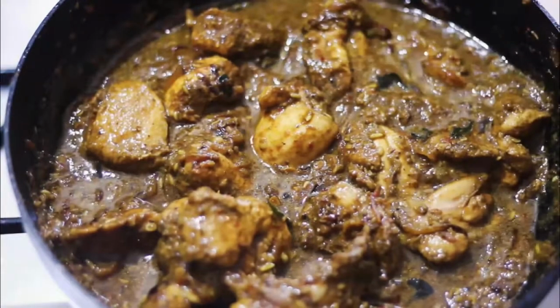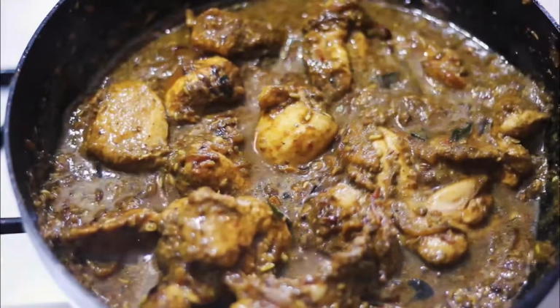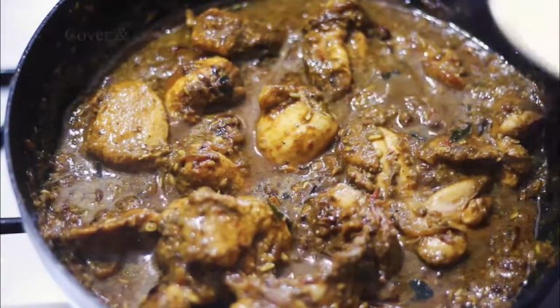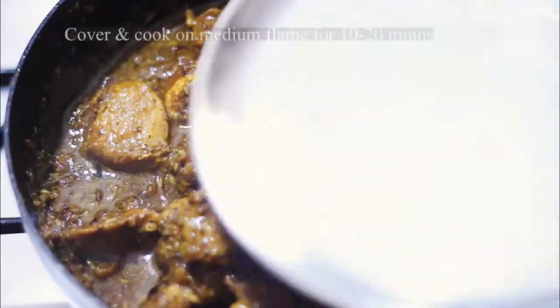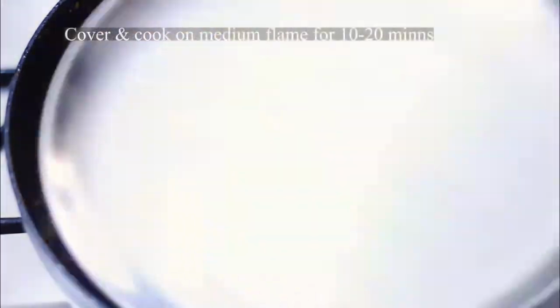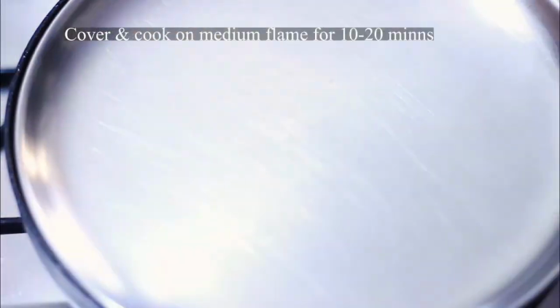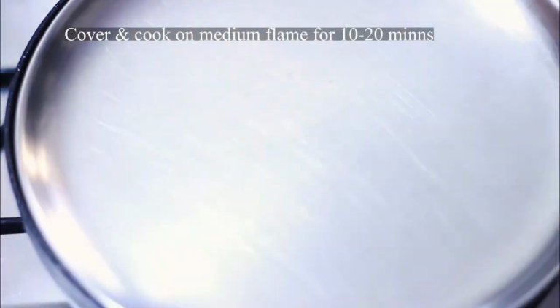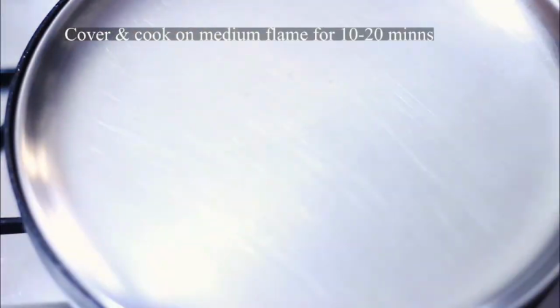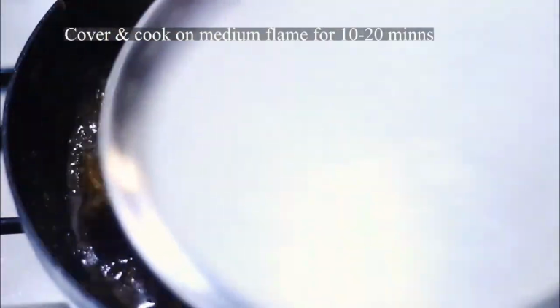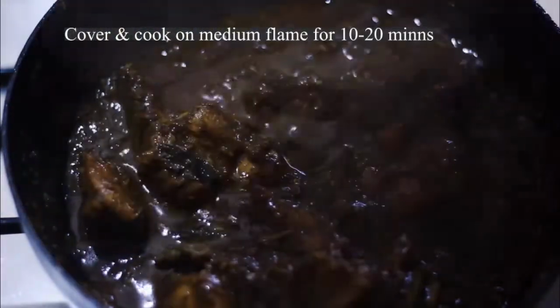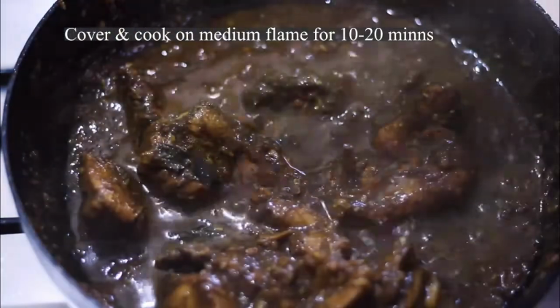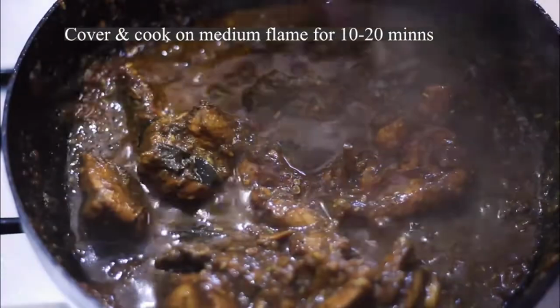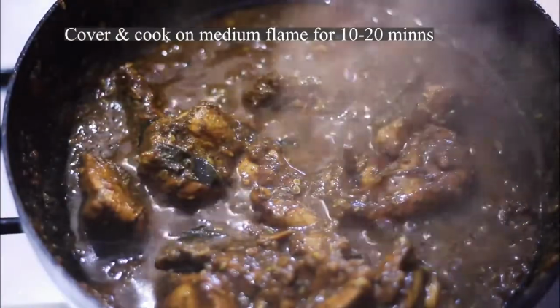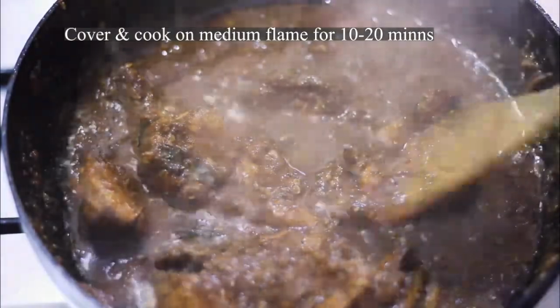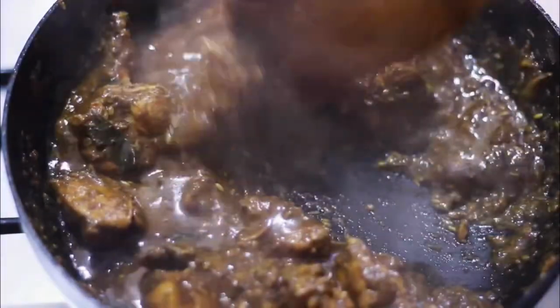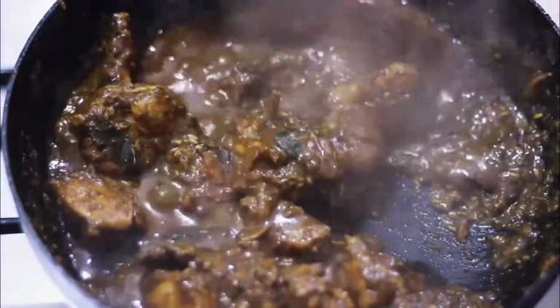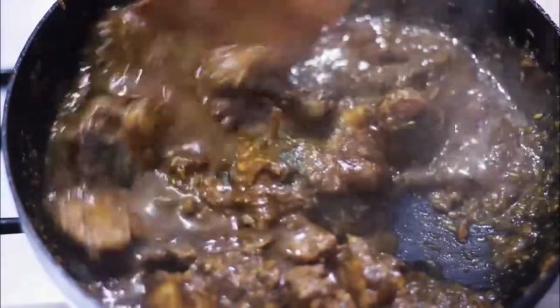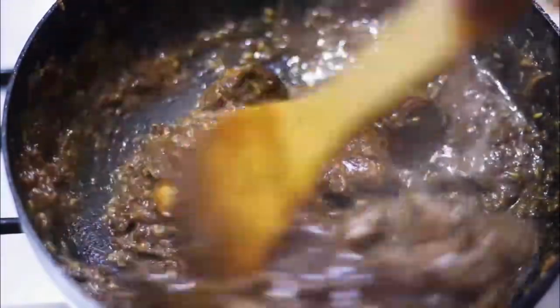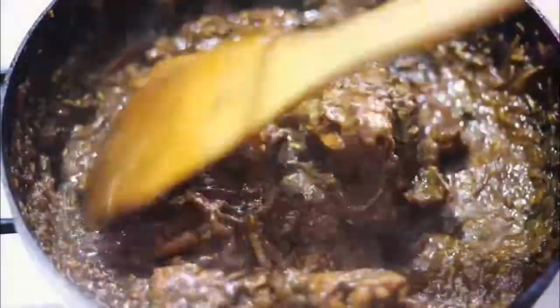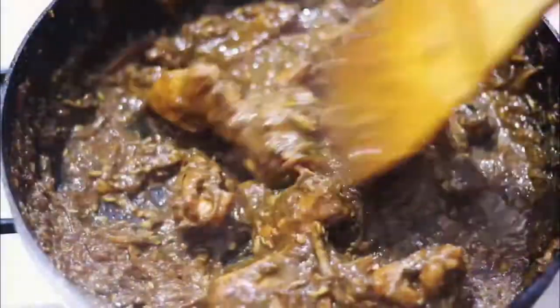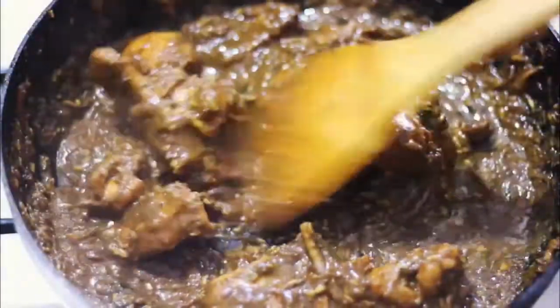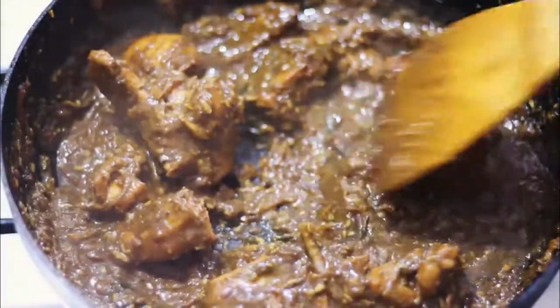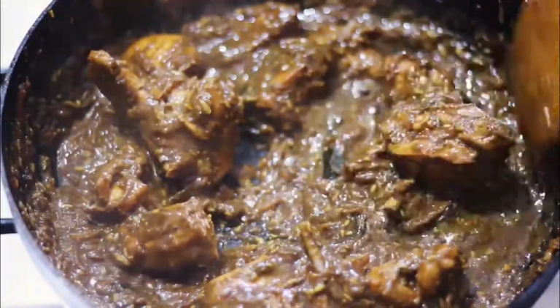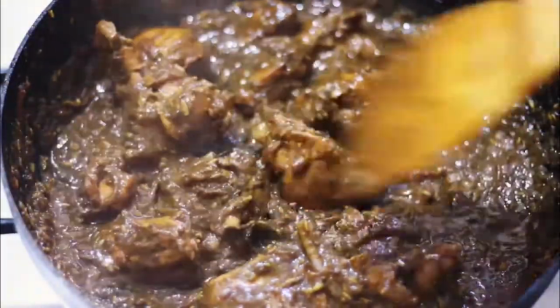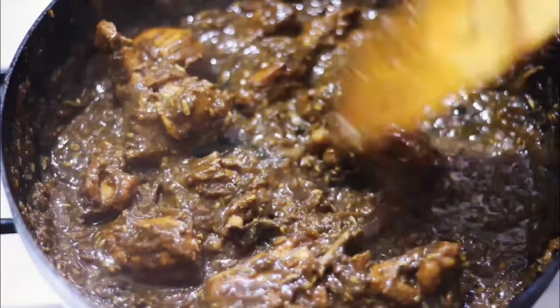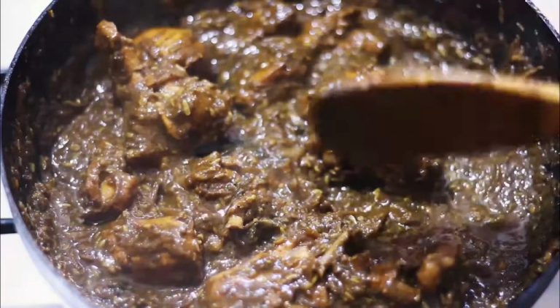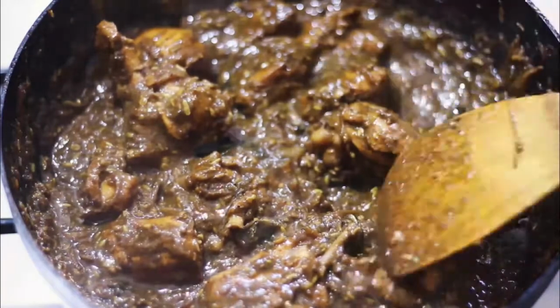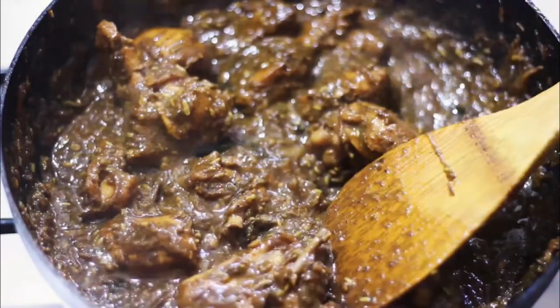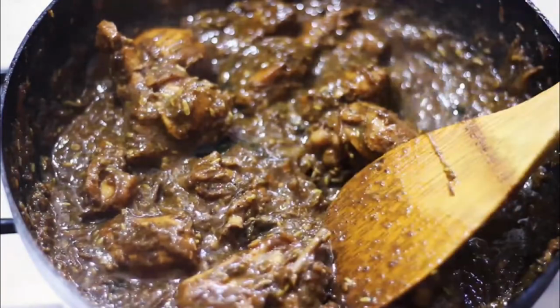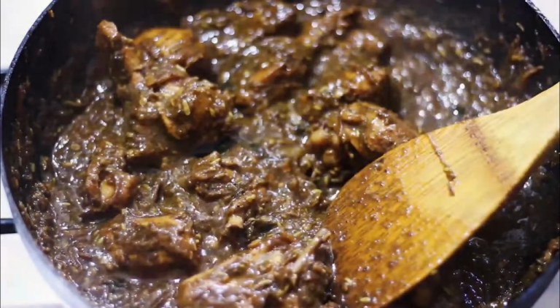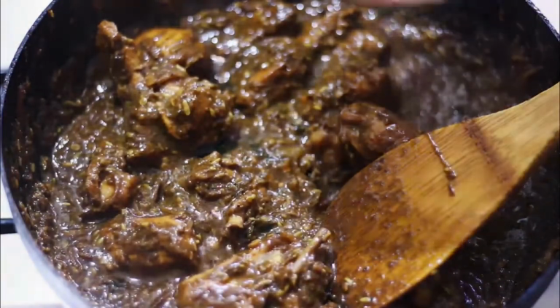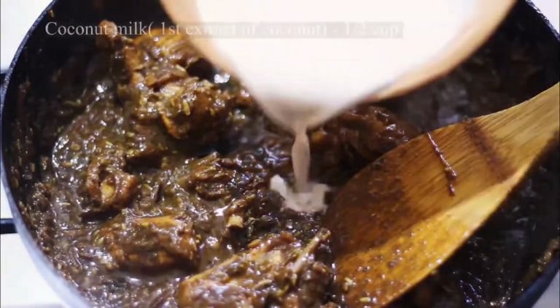Mix it in 1 cup for 10 to 15 minutes. Mix it in 1 cup of hot, mix it in 3 cups.